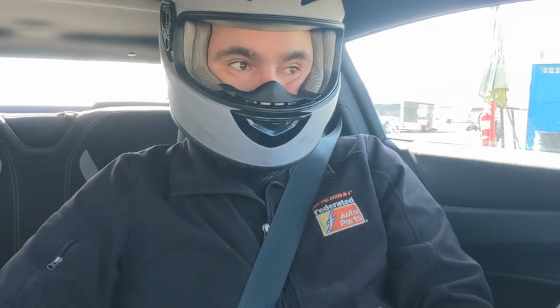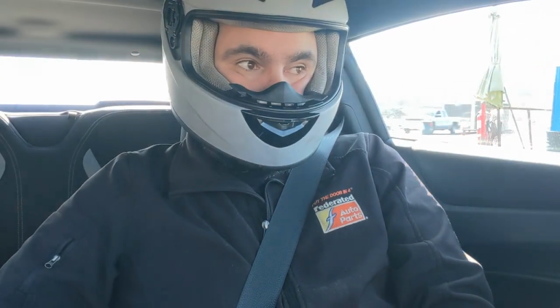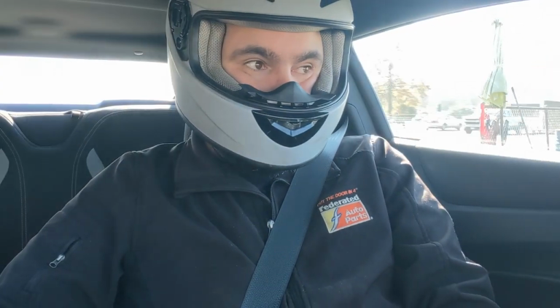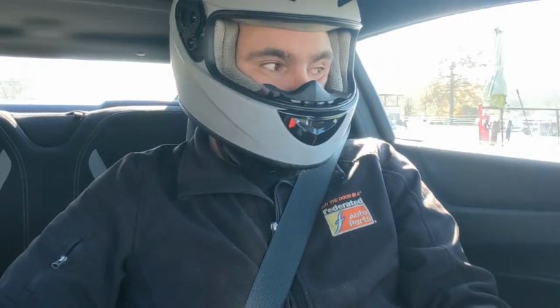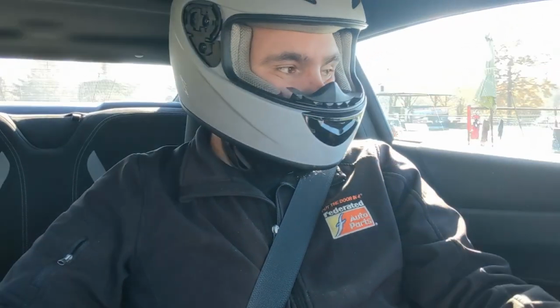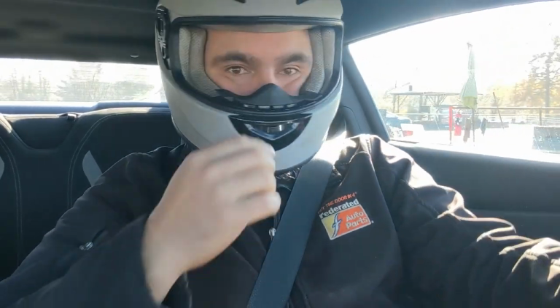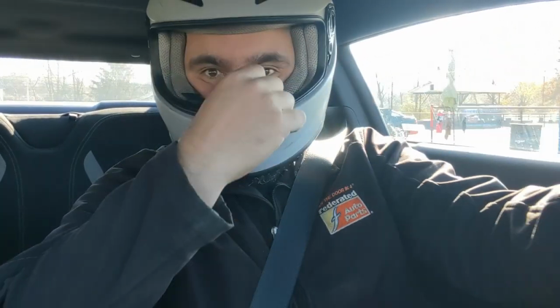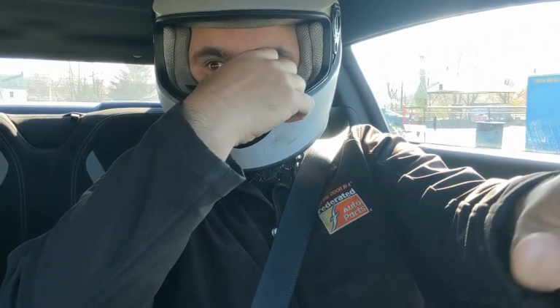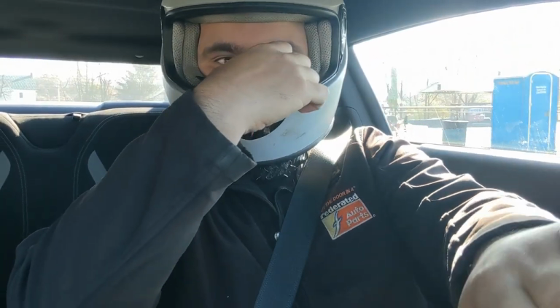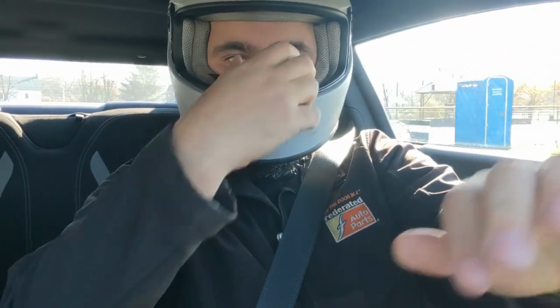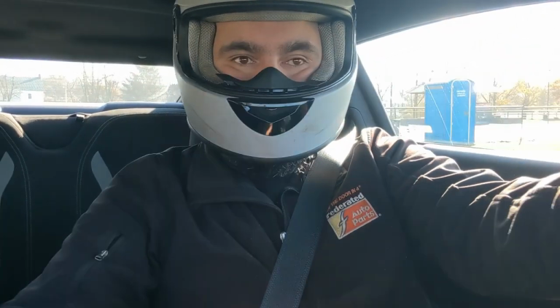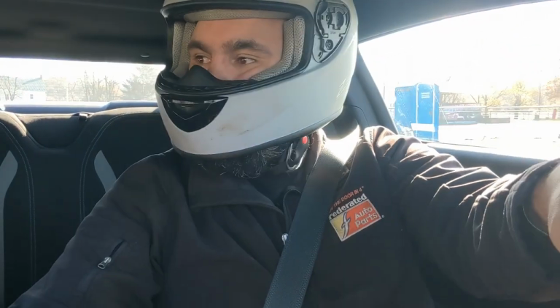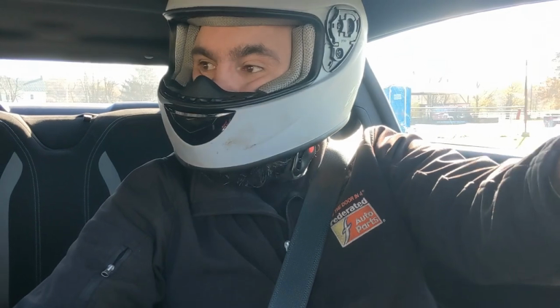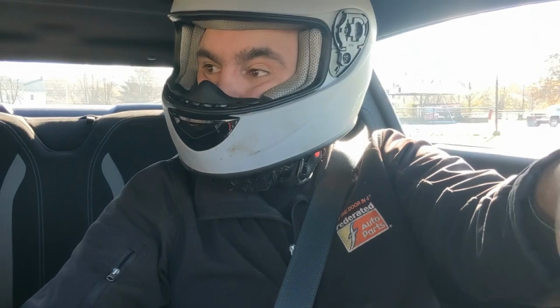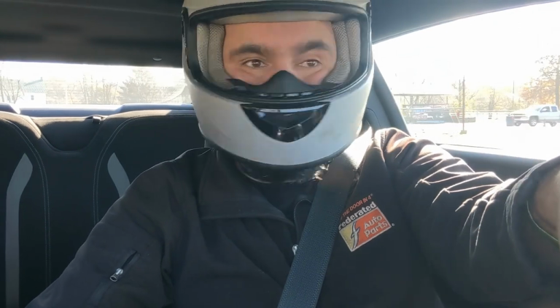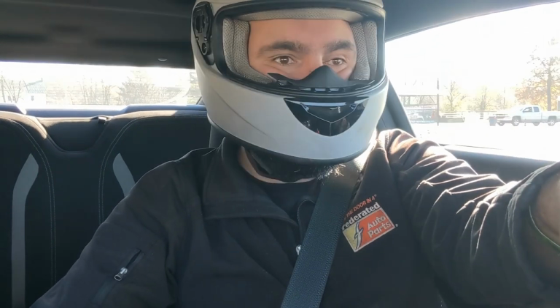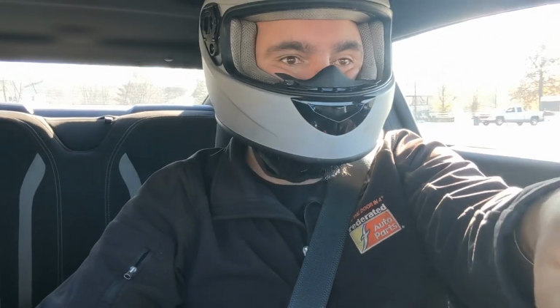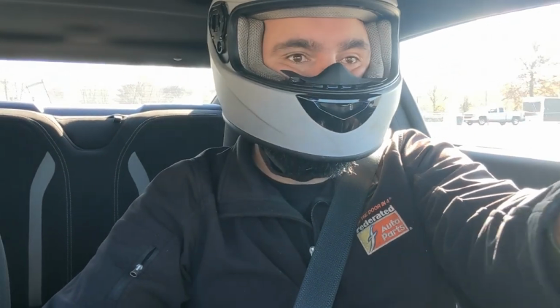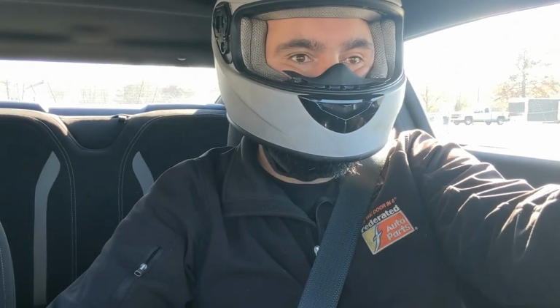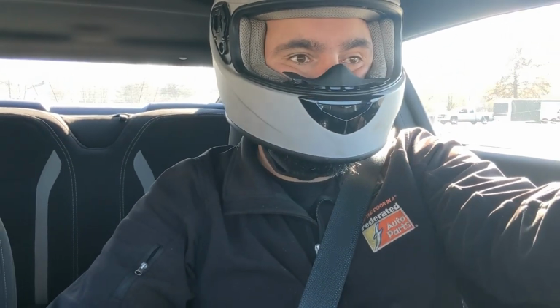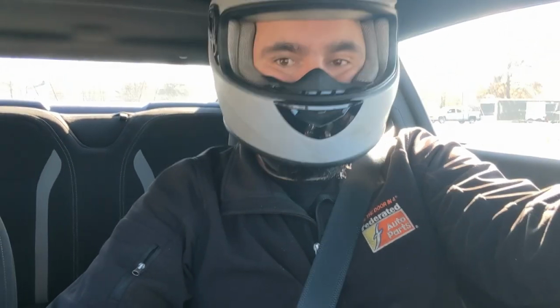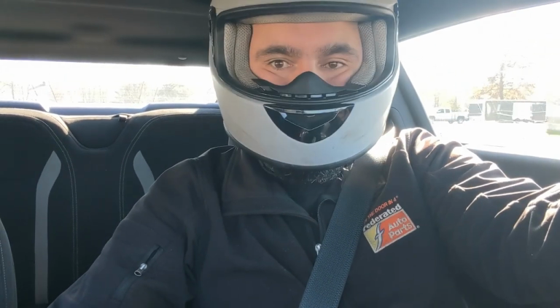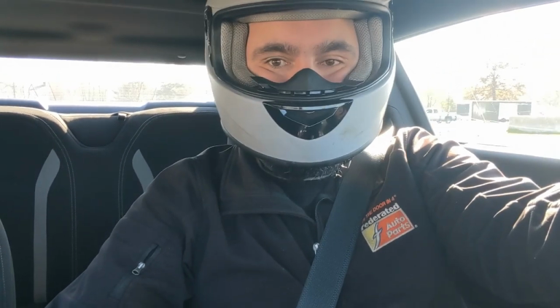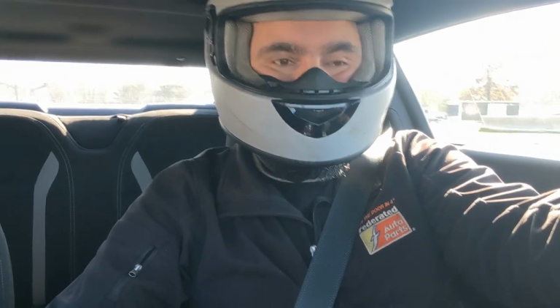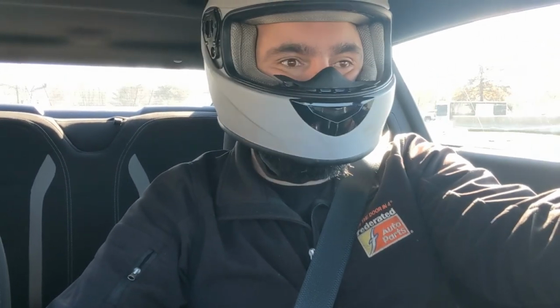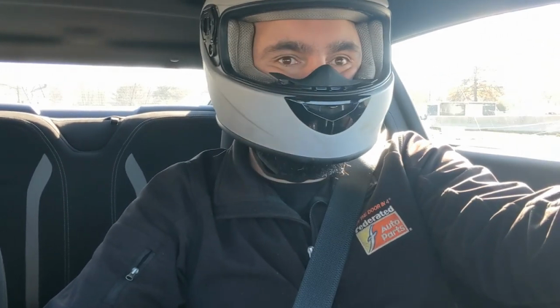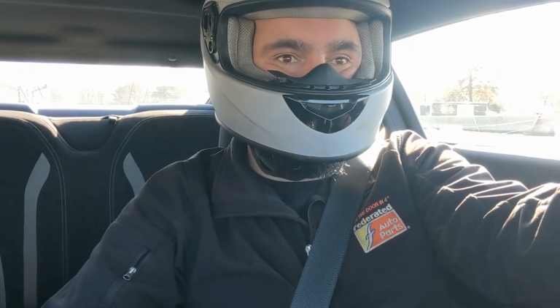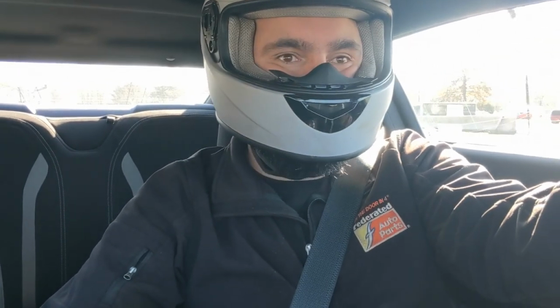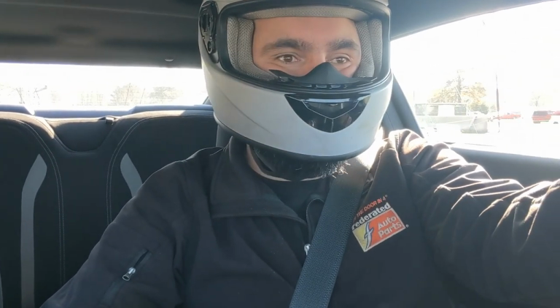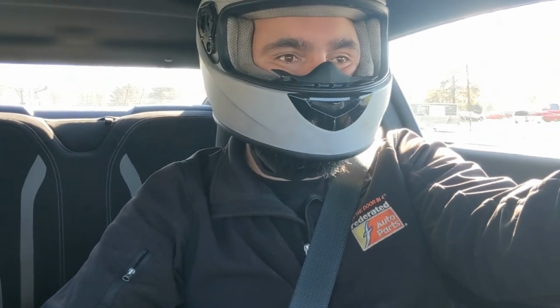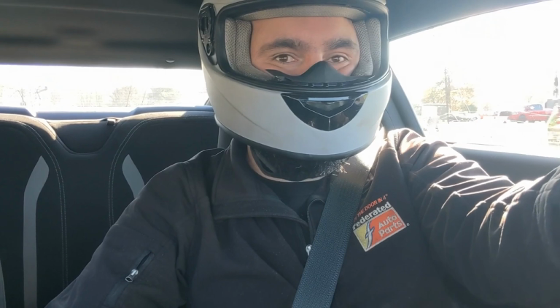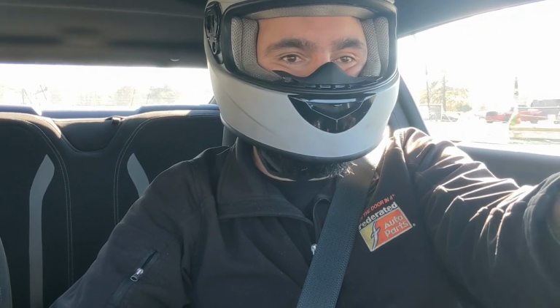We're going up against a '99 to '04 Mustang — a little Ford versus Chevy action to get the day started.